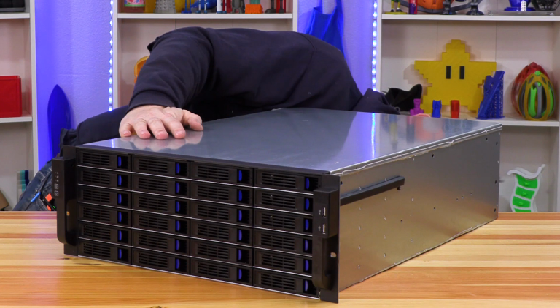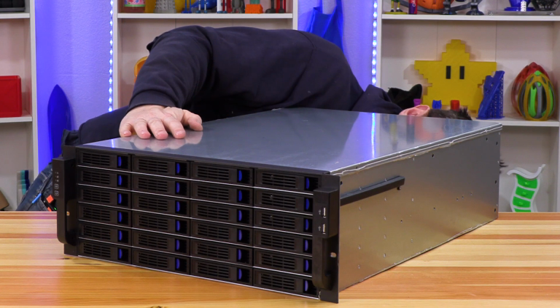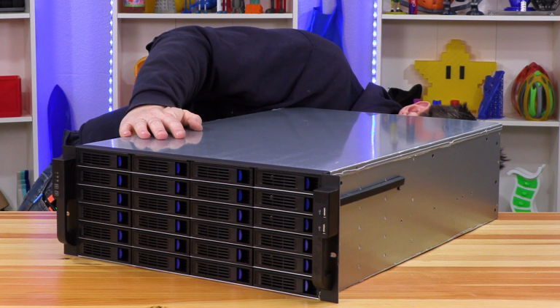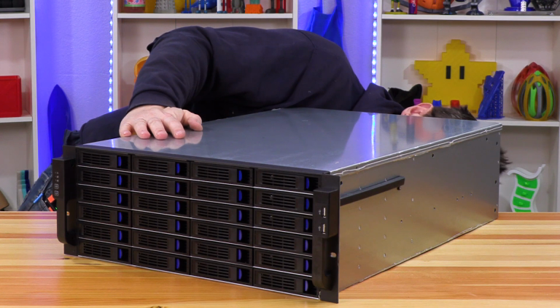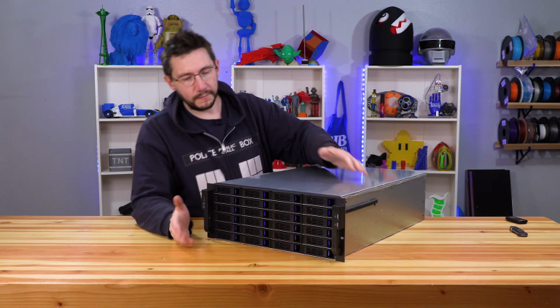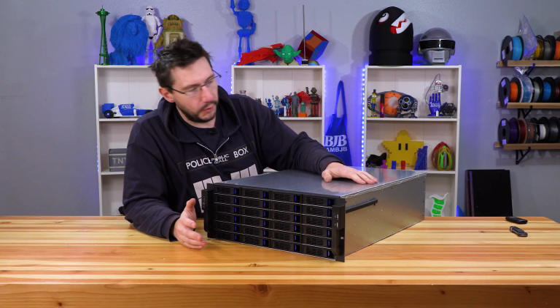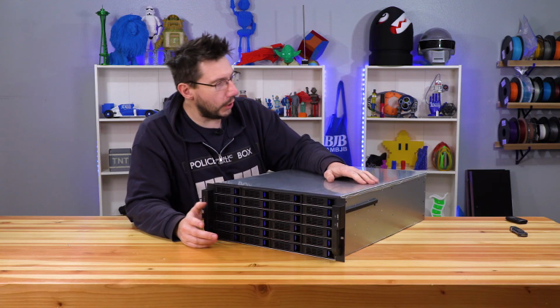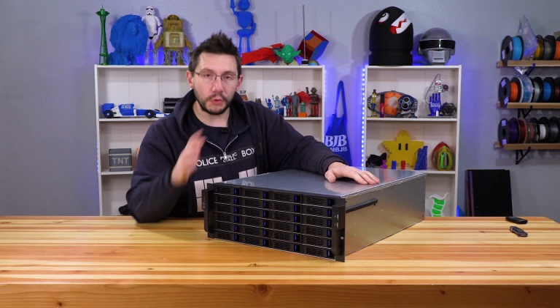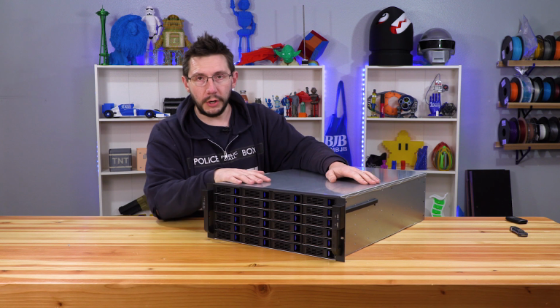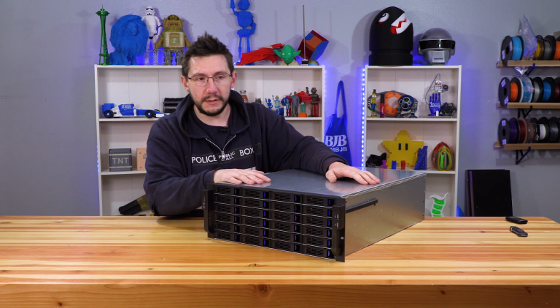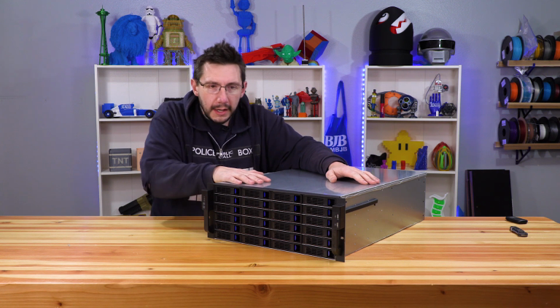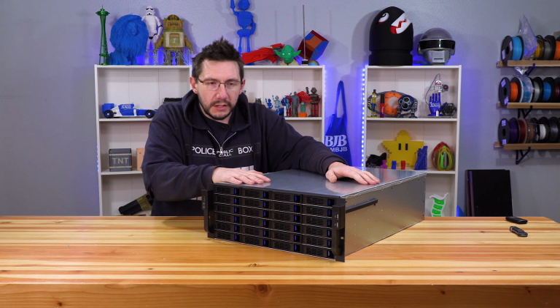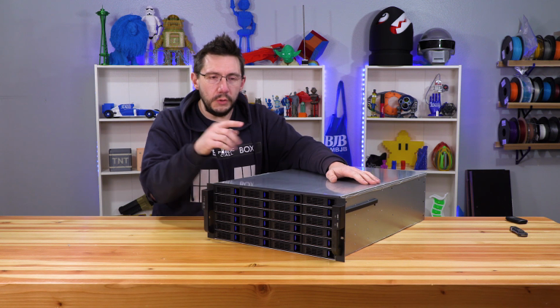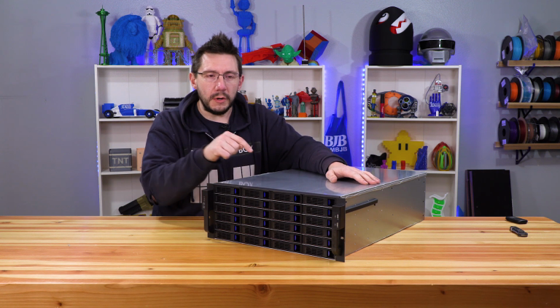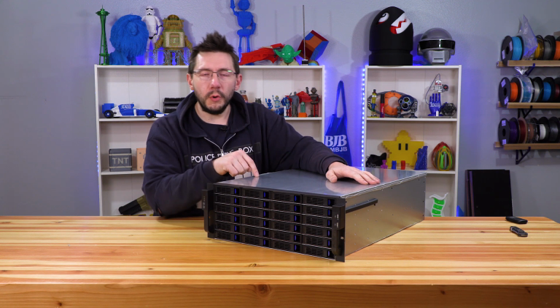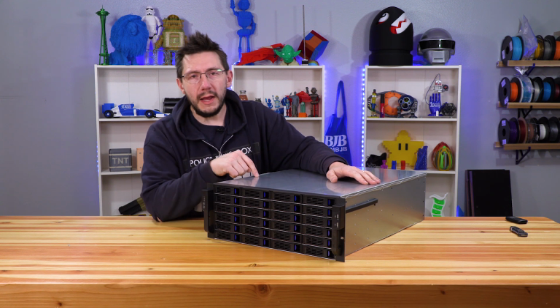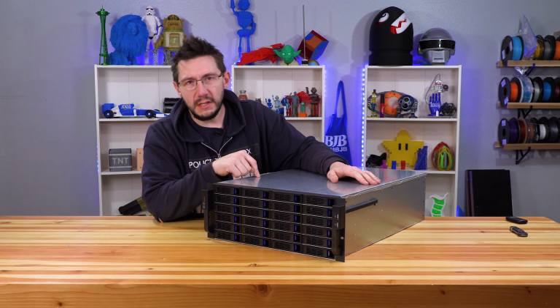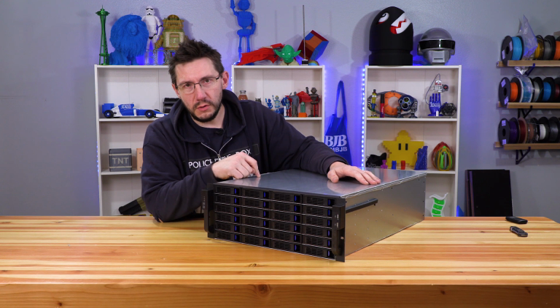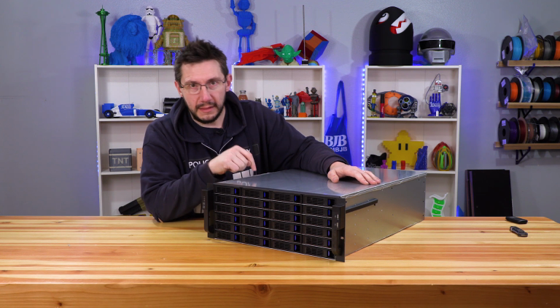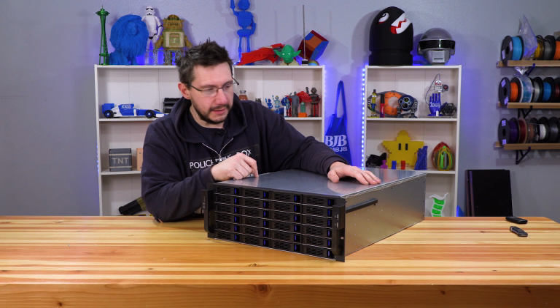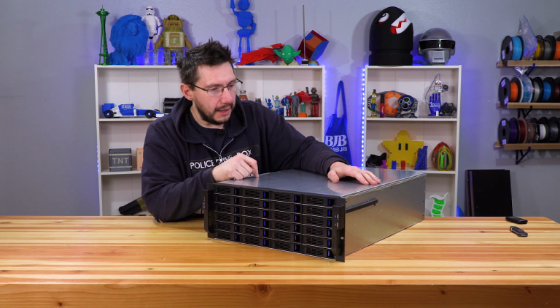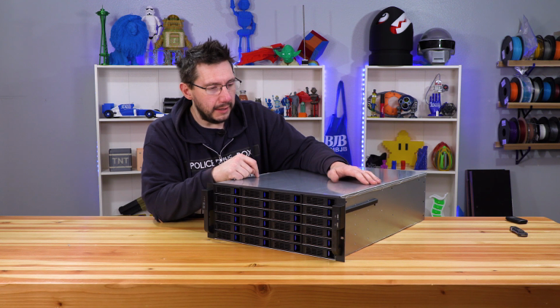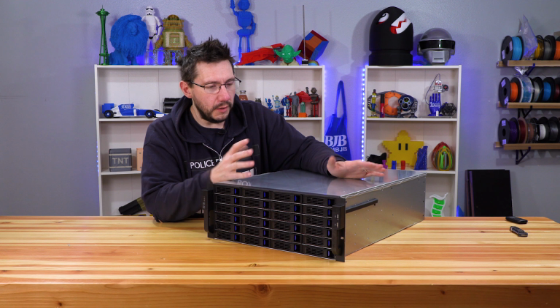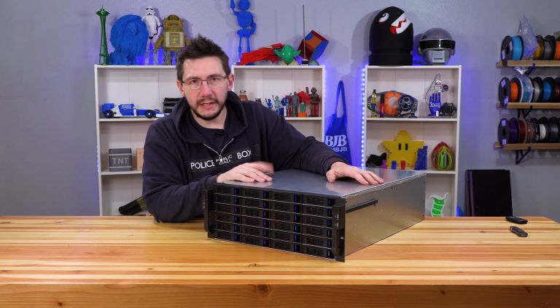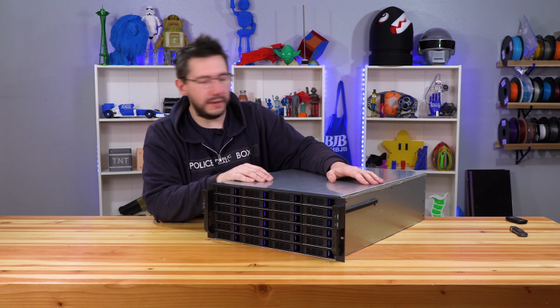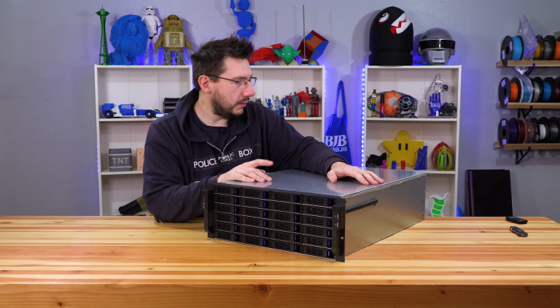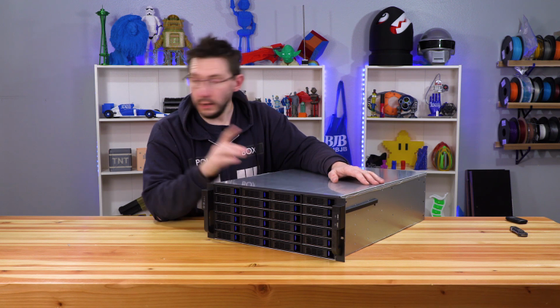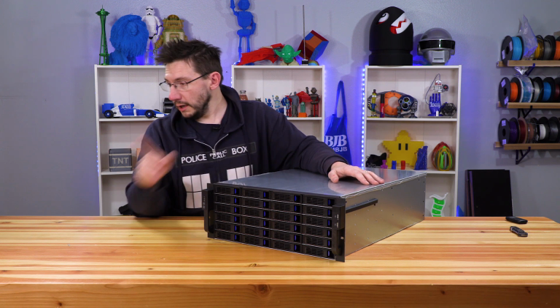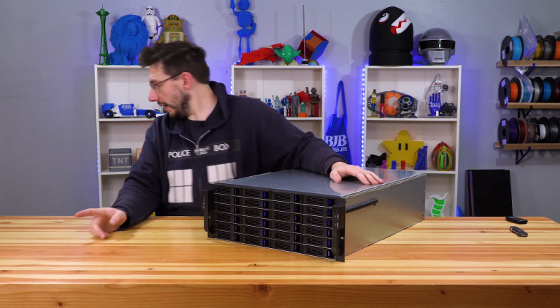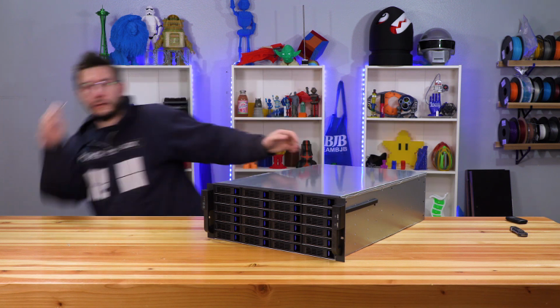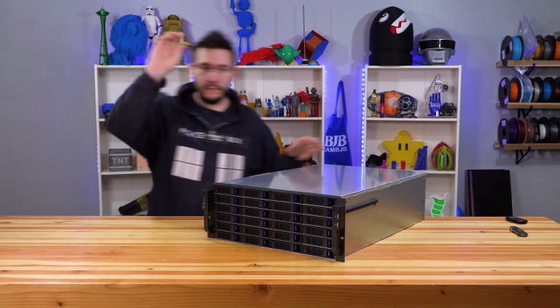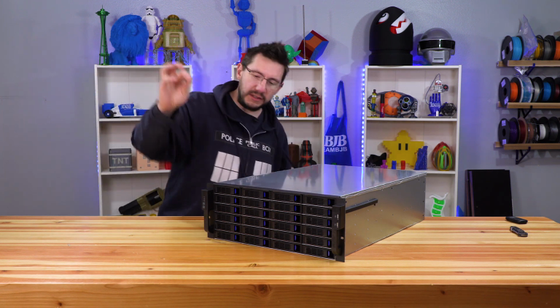There are a bunch of fans and controller cards. What you do is put a motherboard, RAM, and CPU in this, and then interface with it to install Unraid off of USB.